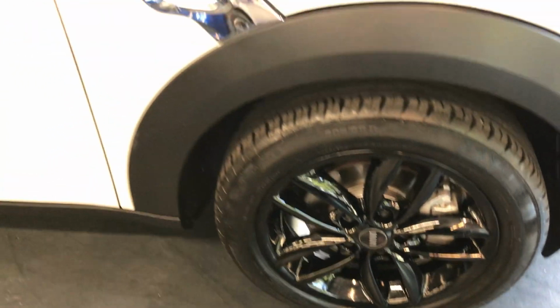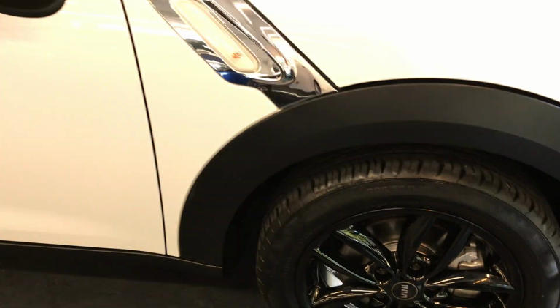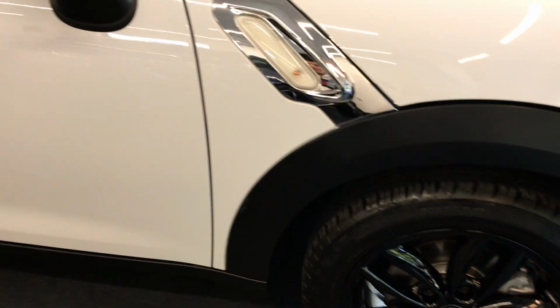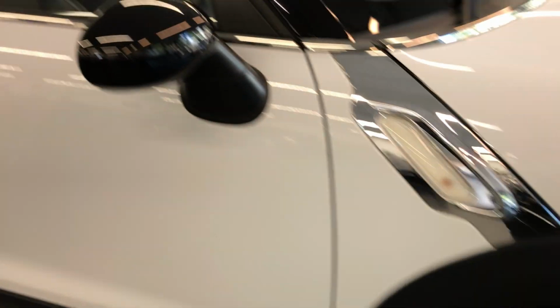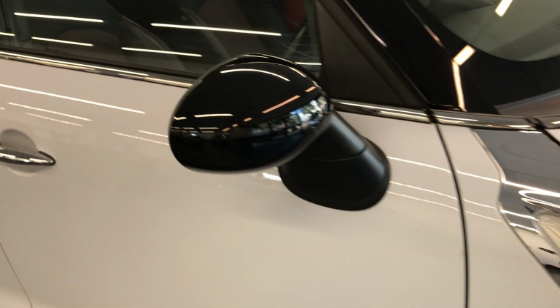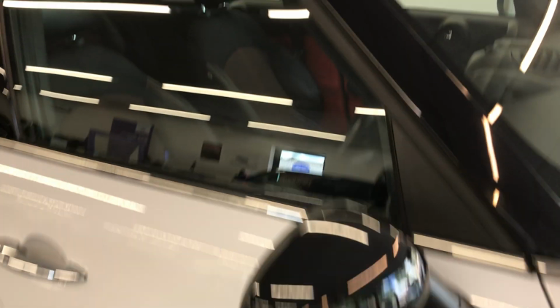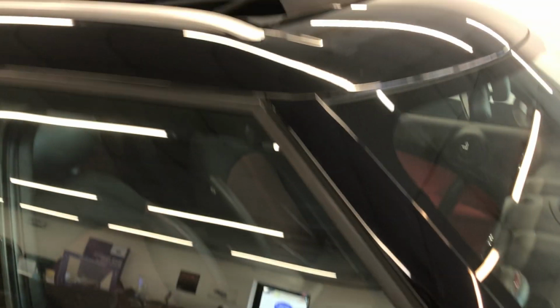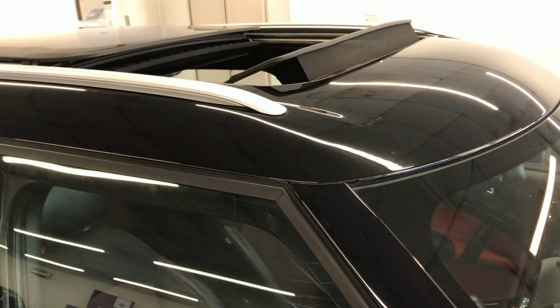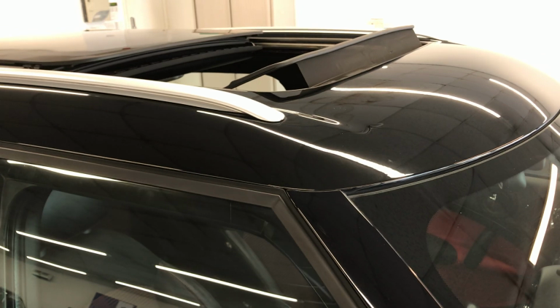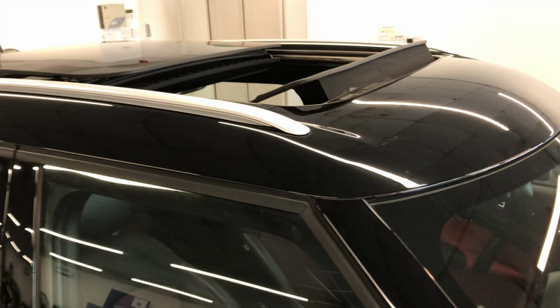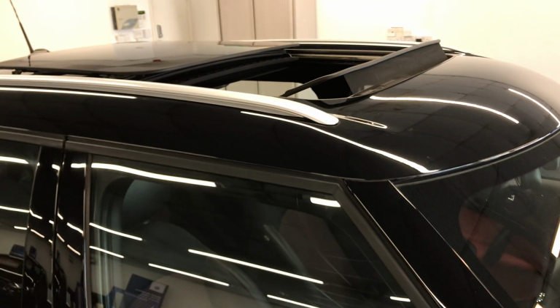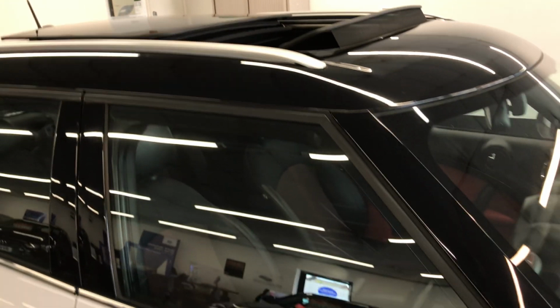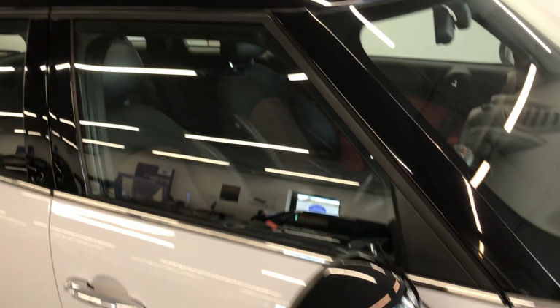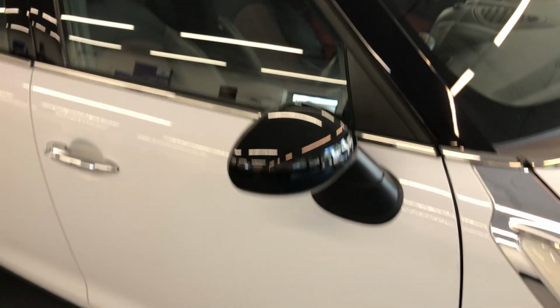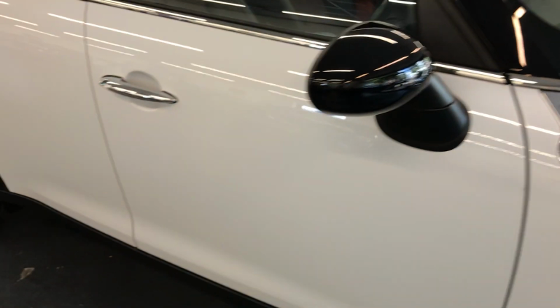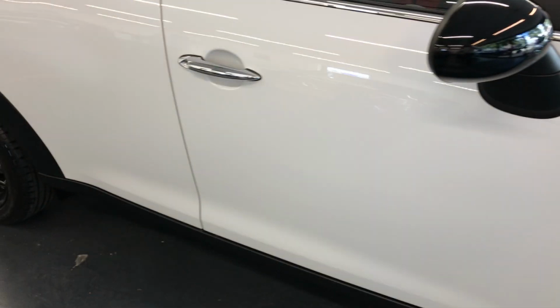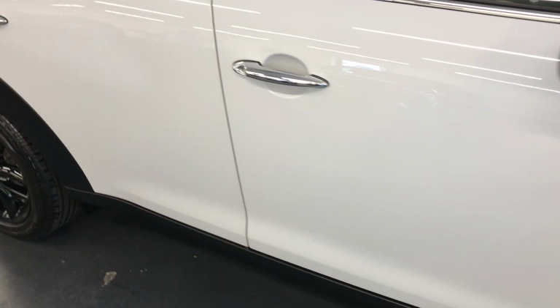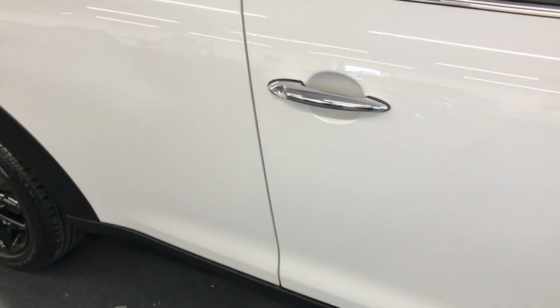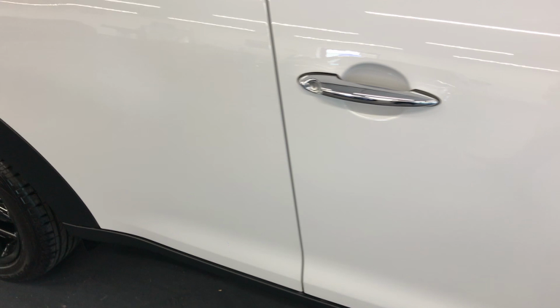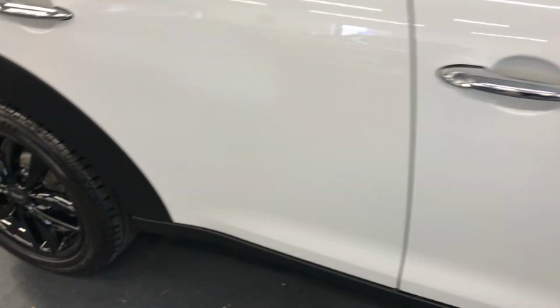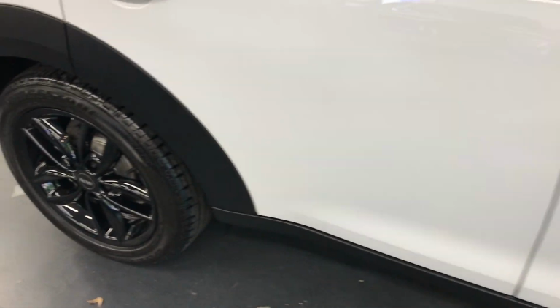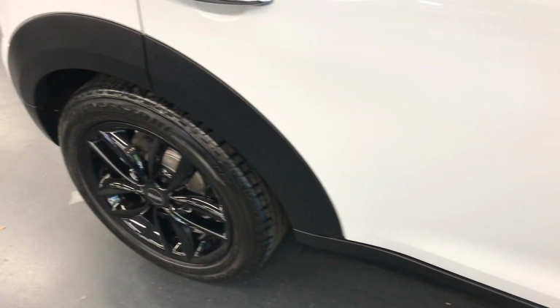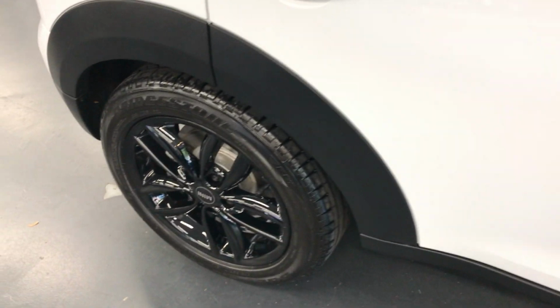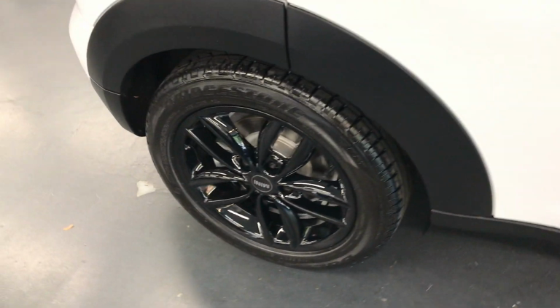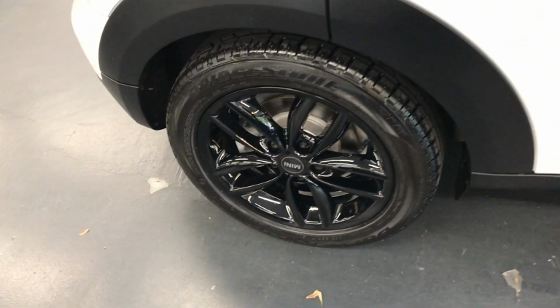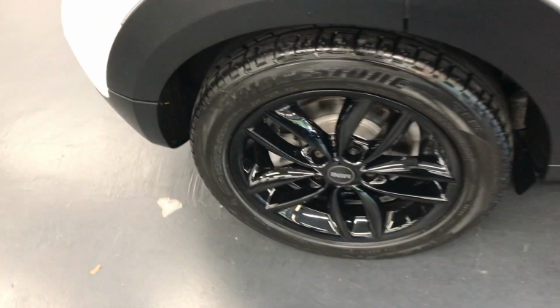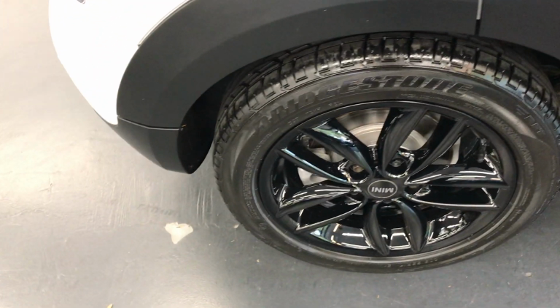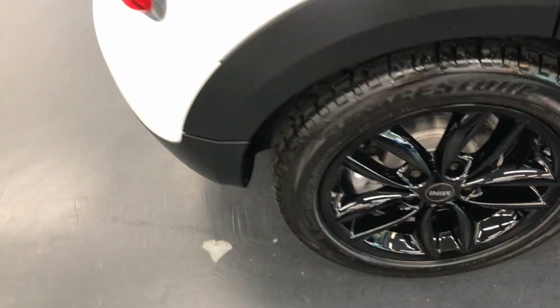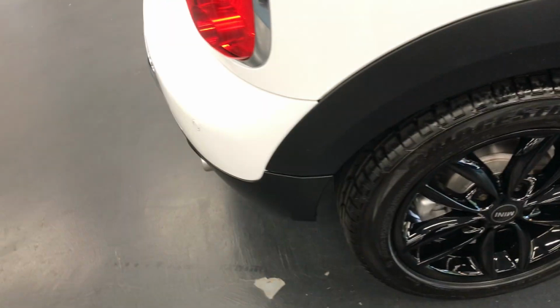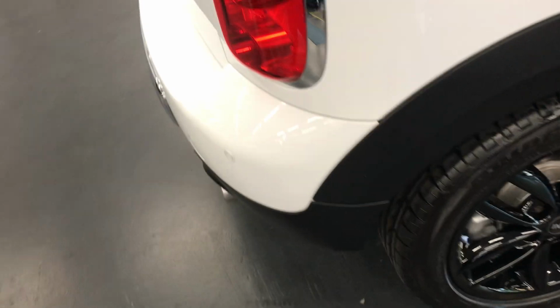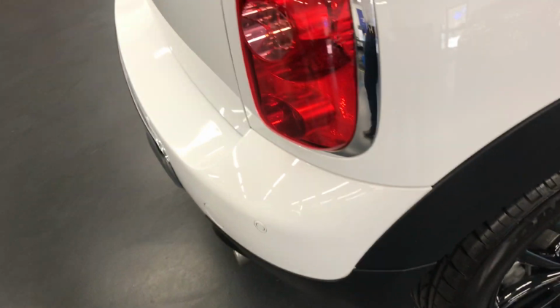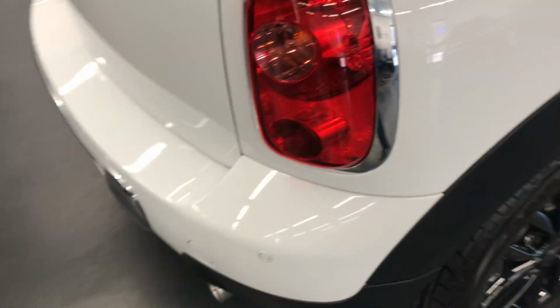It does have the black panoramic roof as well — a very nice colour combination. Just to confirm, it is one previous owner from new, so two owners in total.